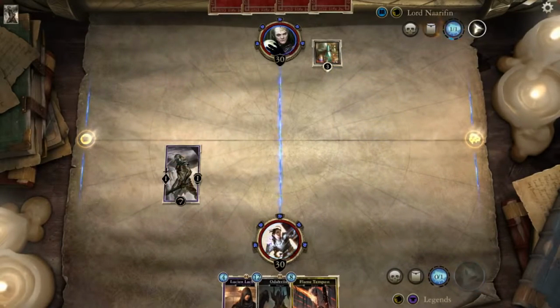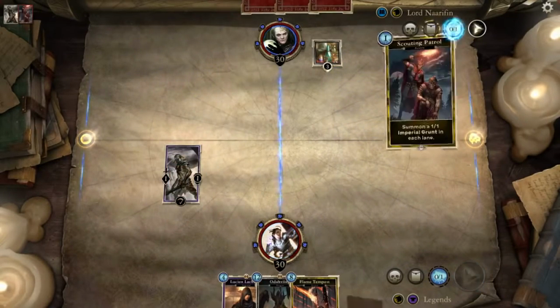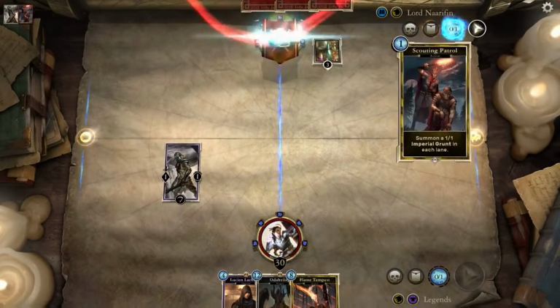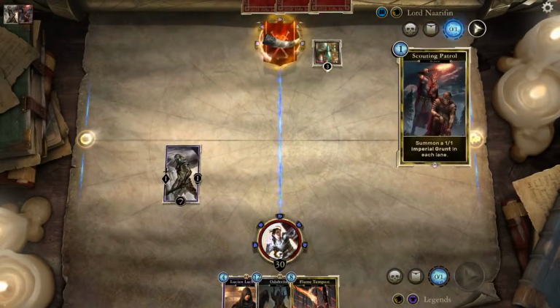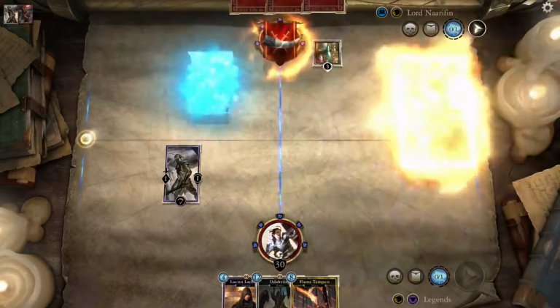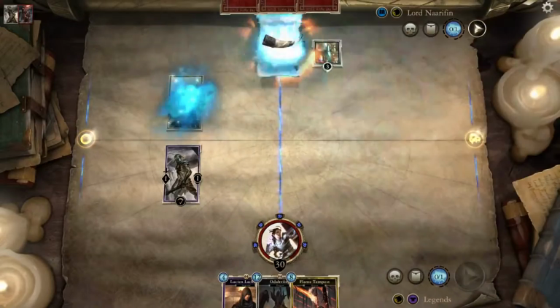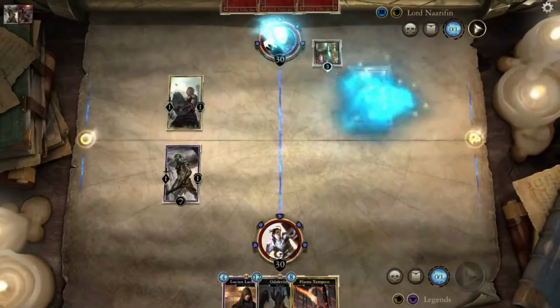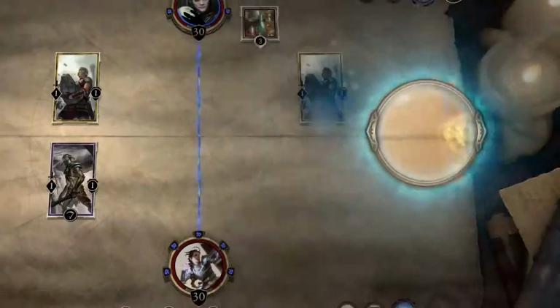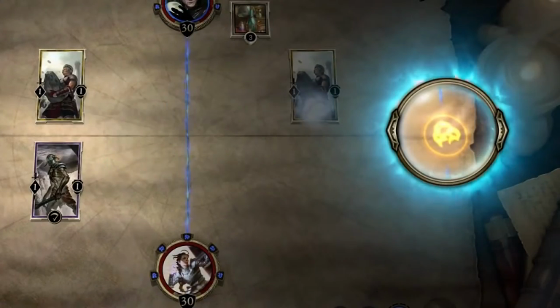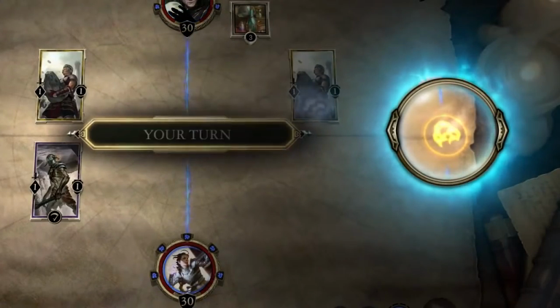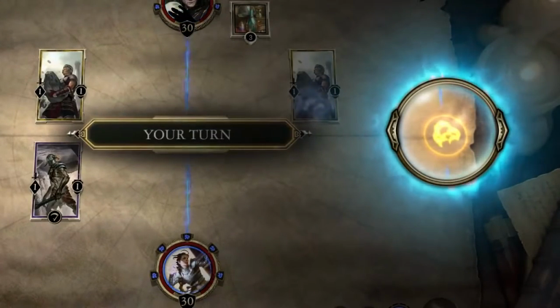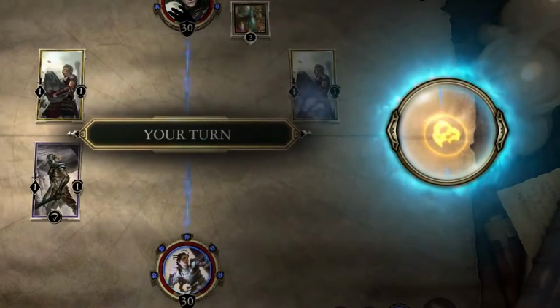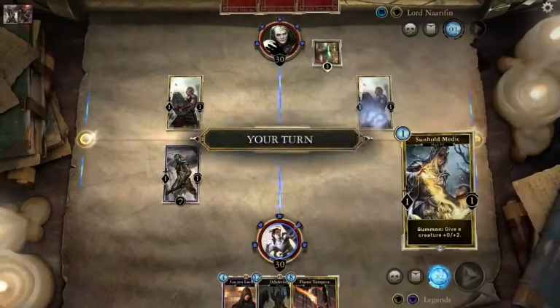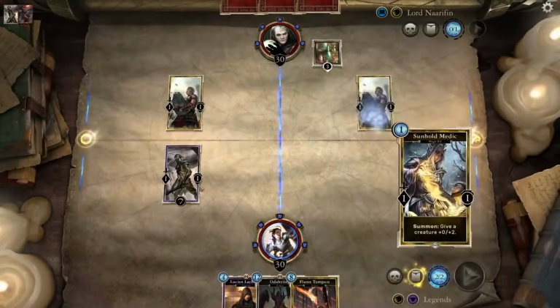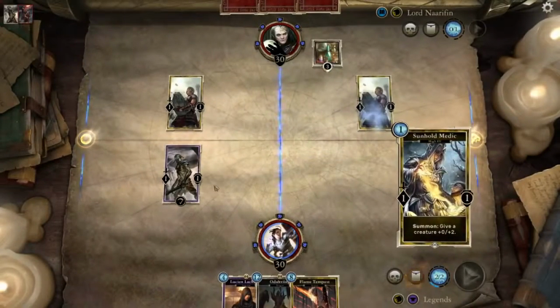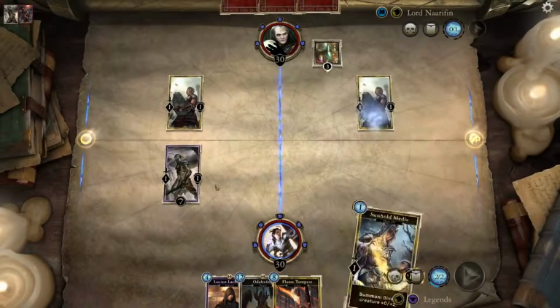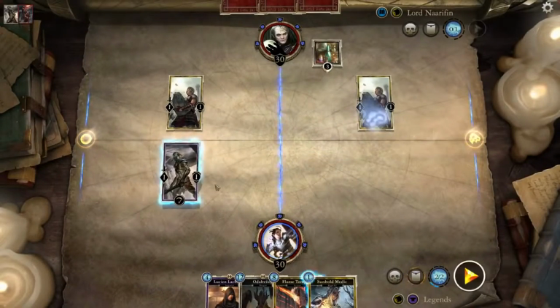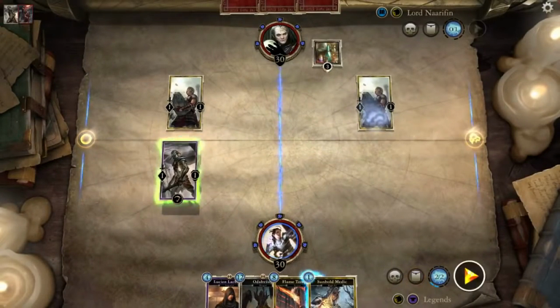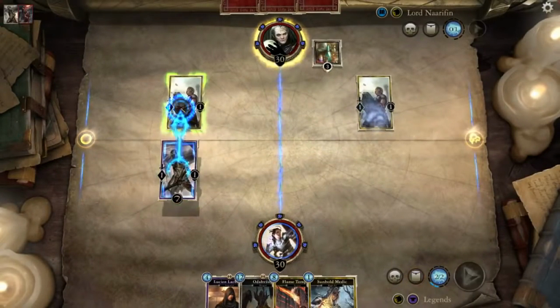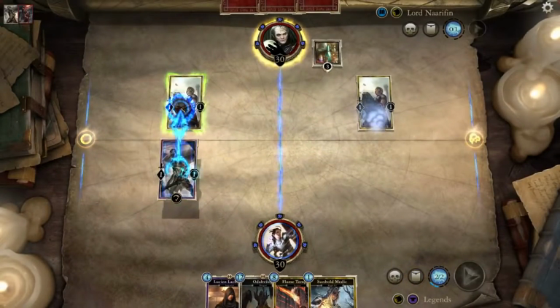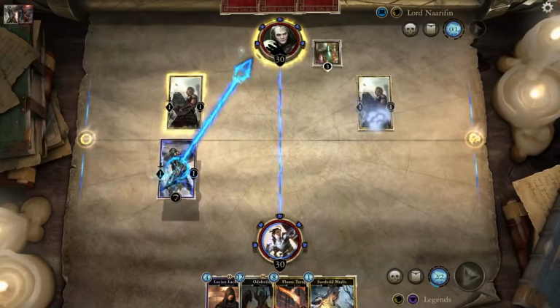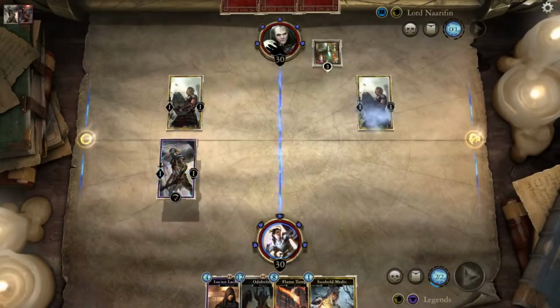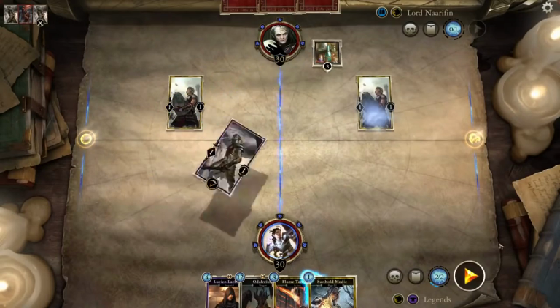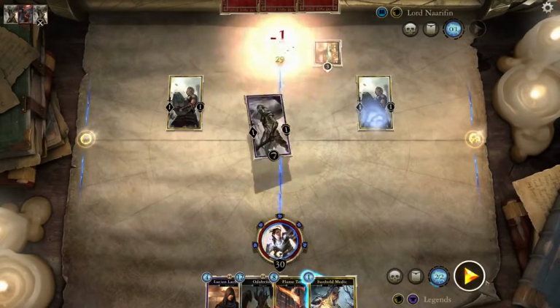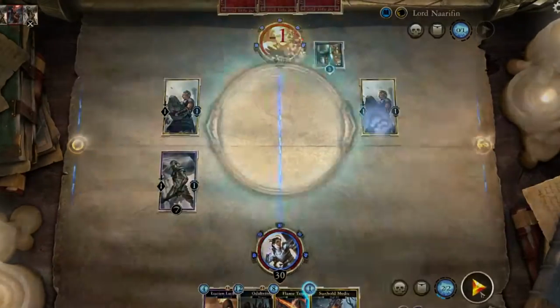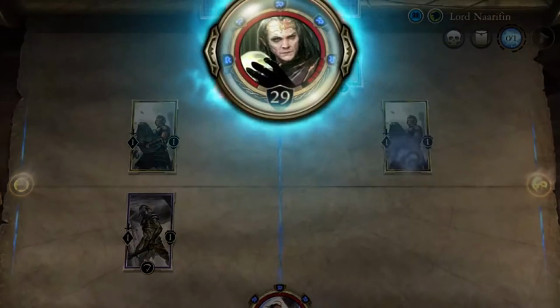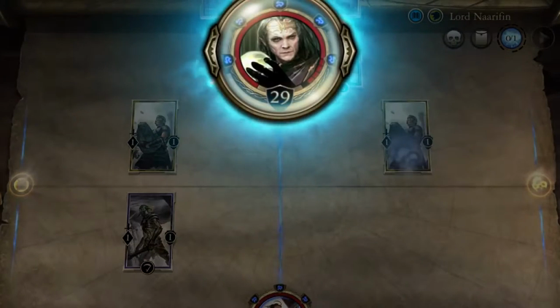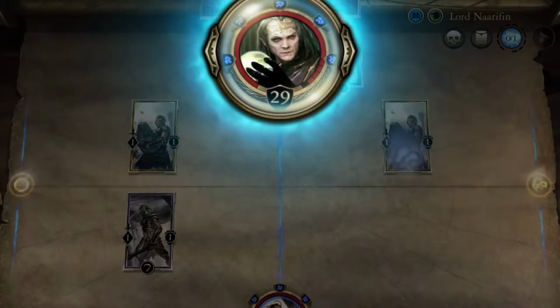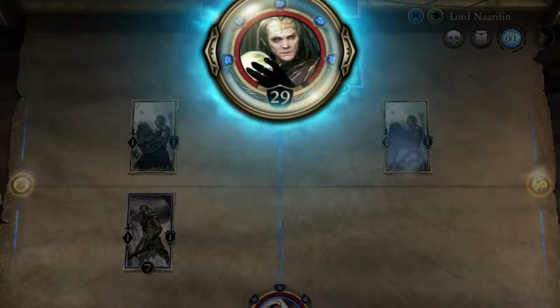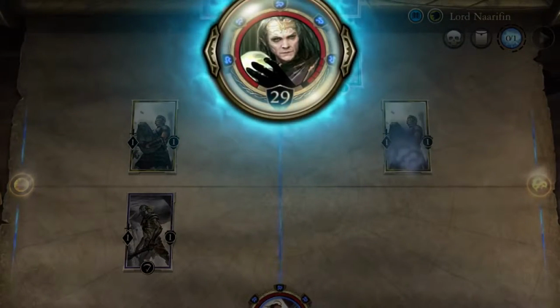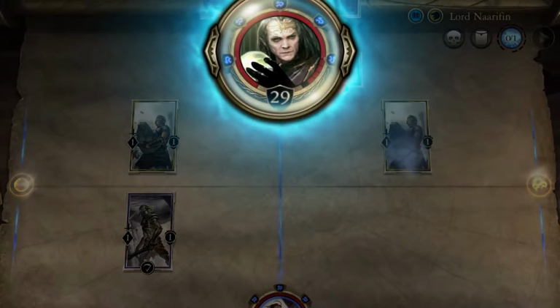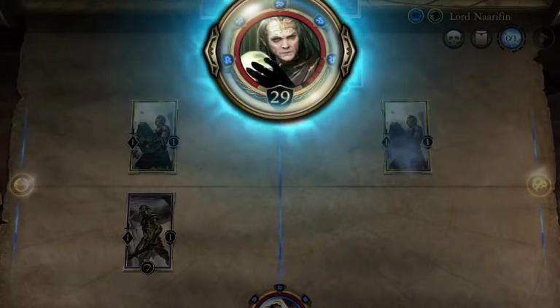Some lanes have special conditions that alter the field of battle. Choose to attack a card in the same lane or attack your opponent directly. You win when your opponent is out of health.